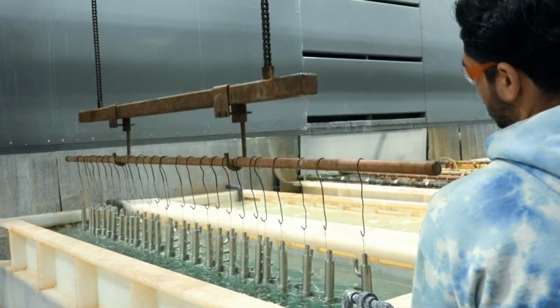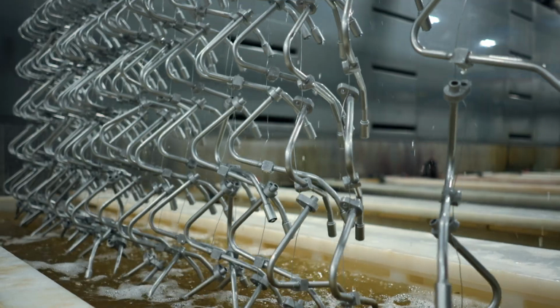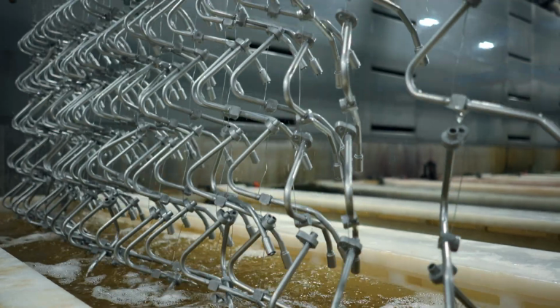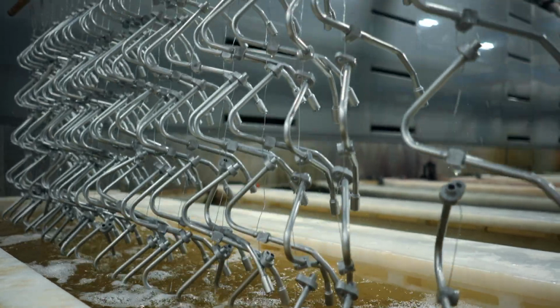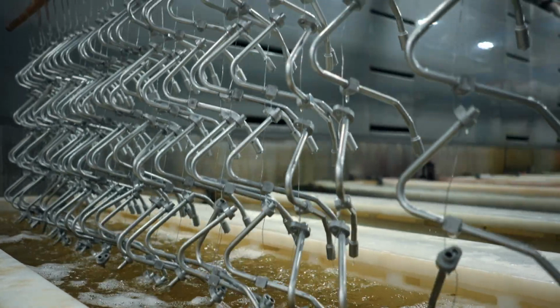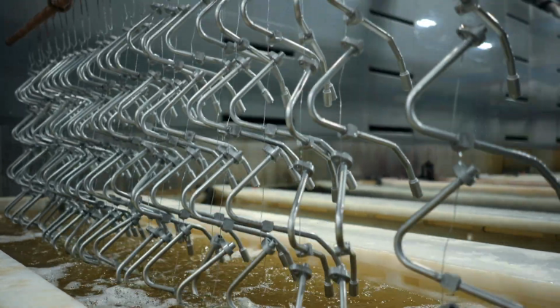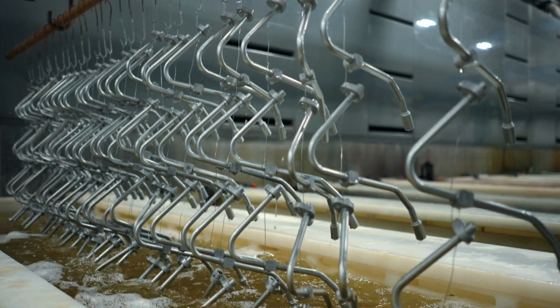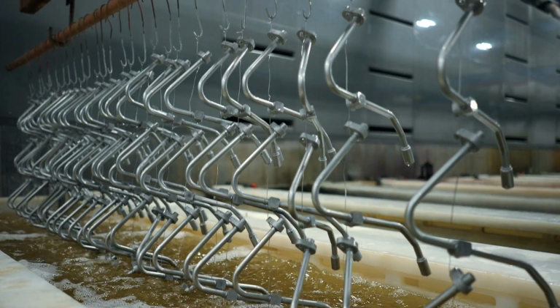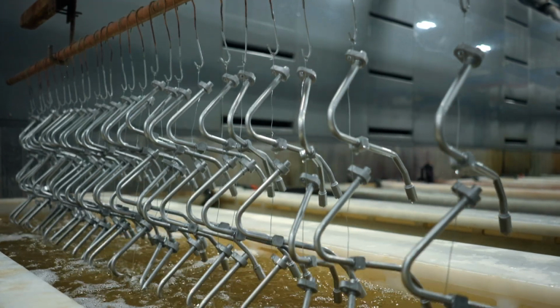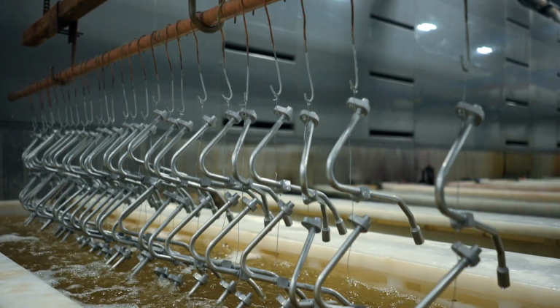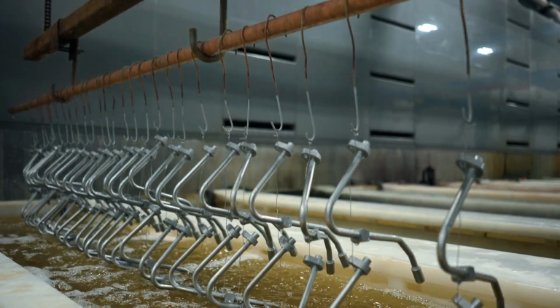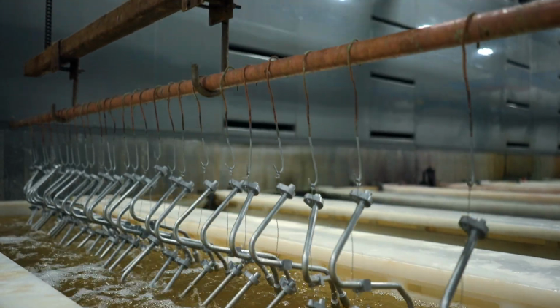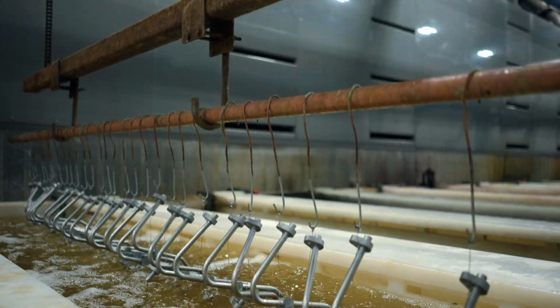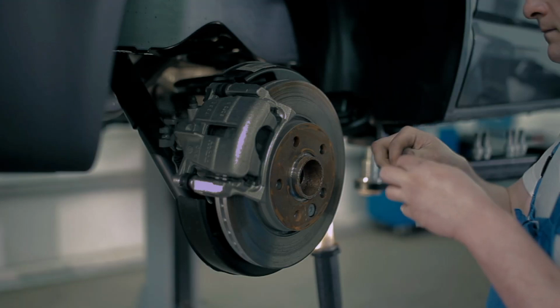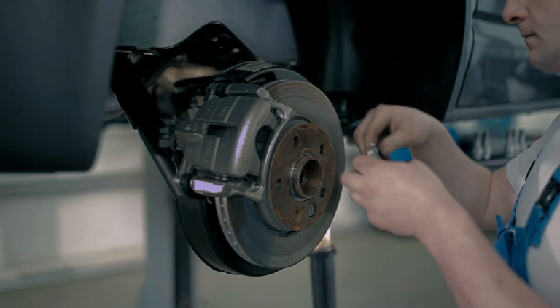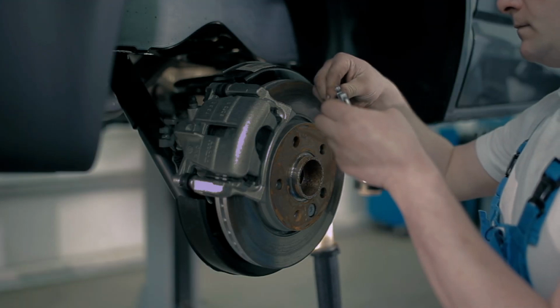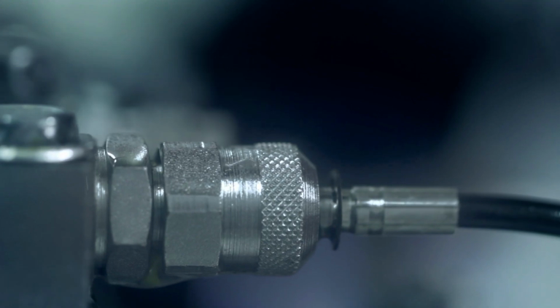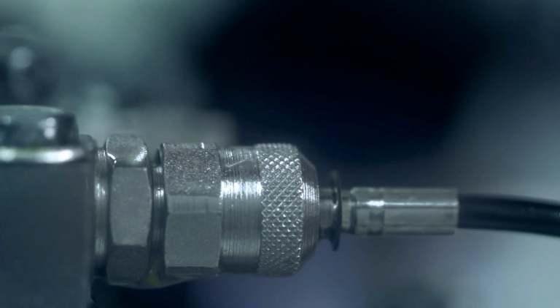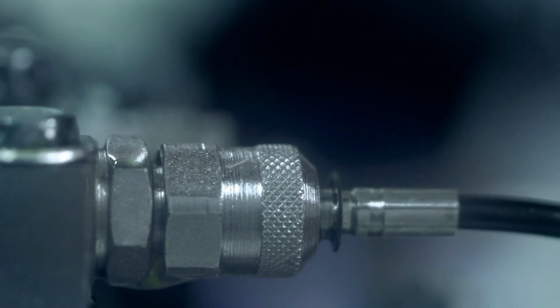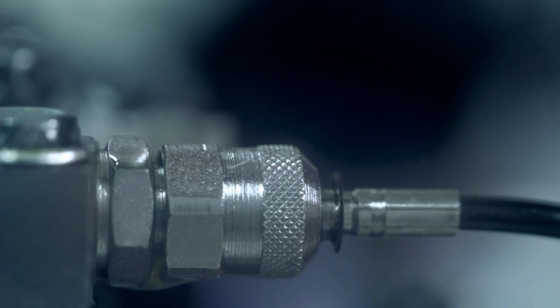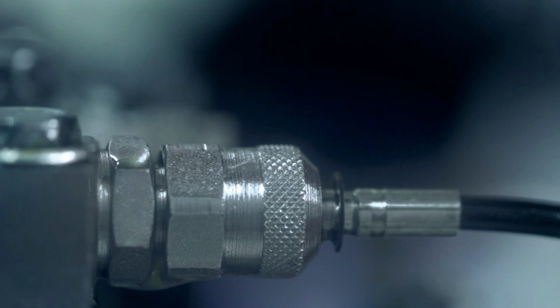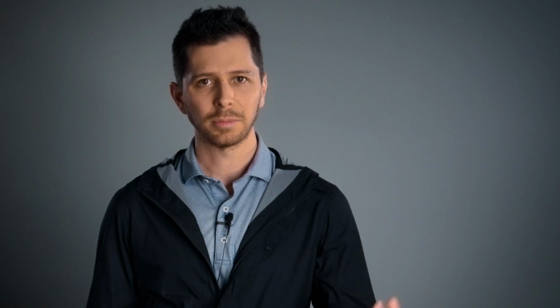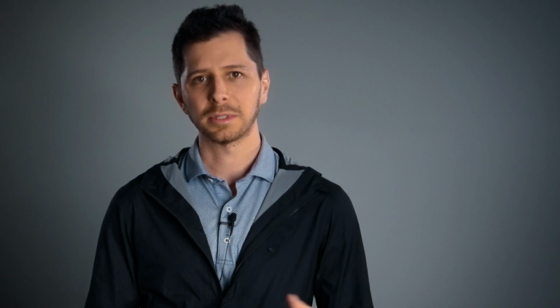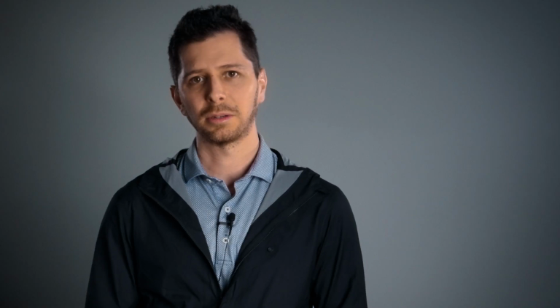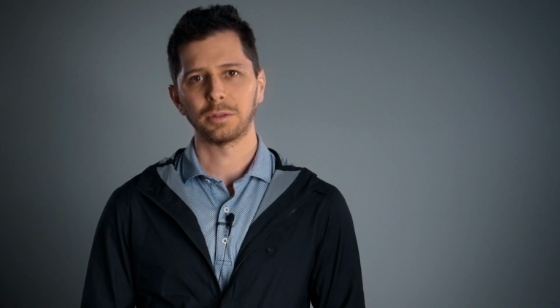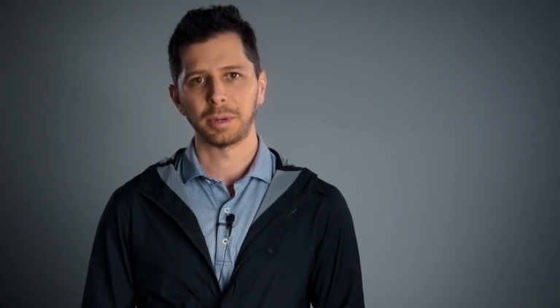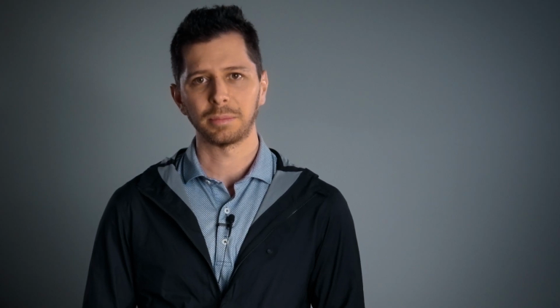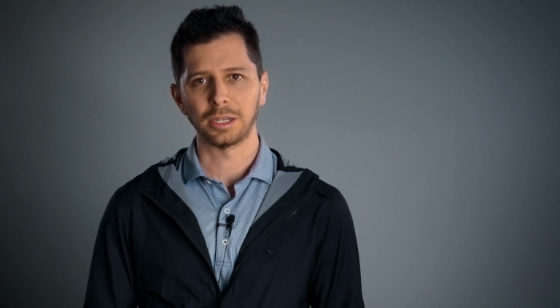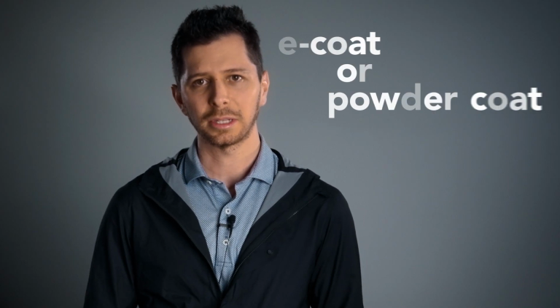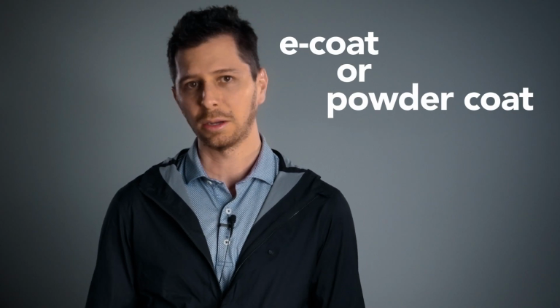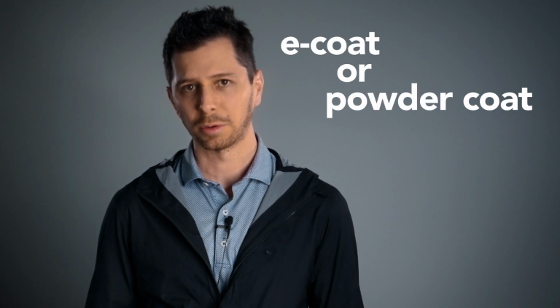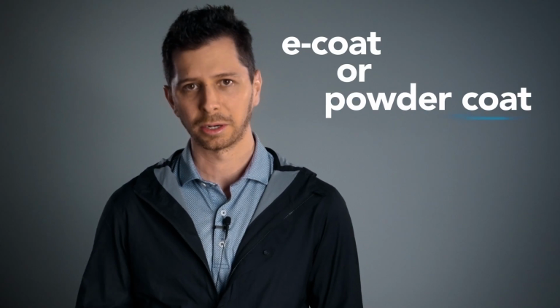These qualities have made zinc nickel a common upgrade over zinc, found anywhere from automotive brake calipers to high pressure fluid connectors, and sometimes as an undercoat for paint applications like e-coat or powder coat.